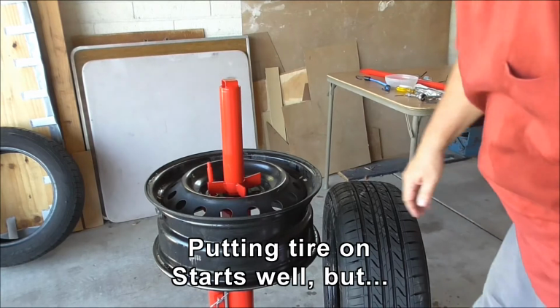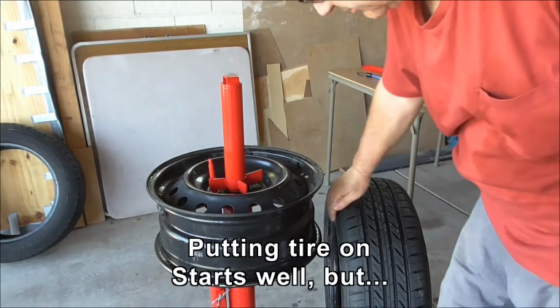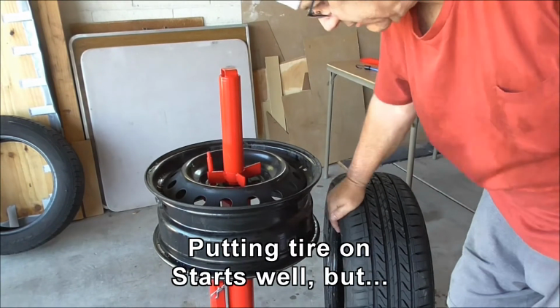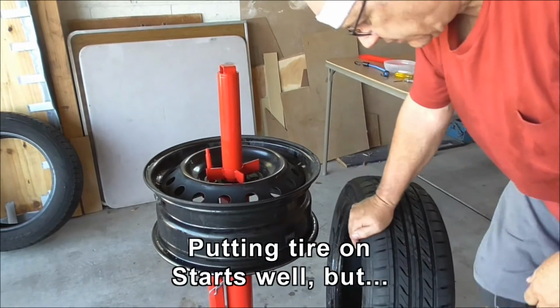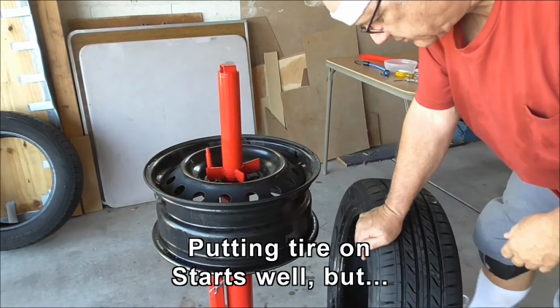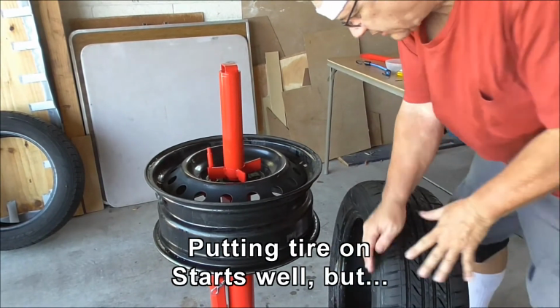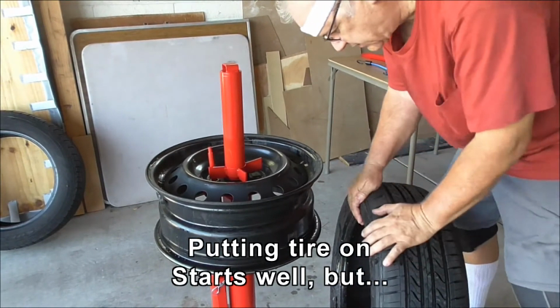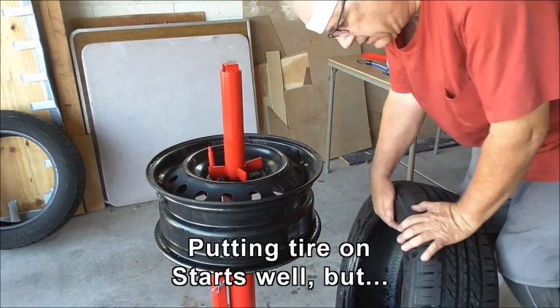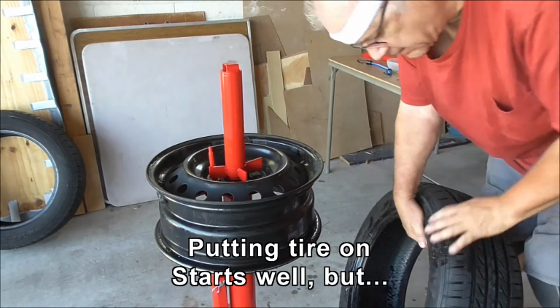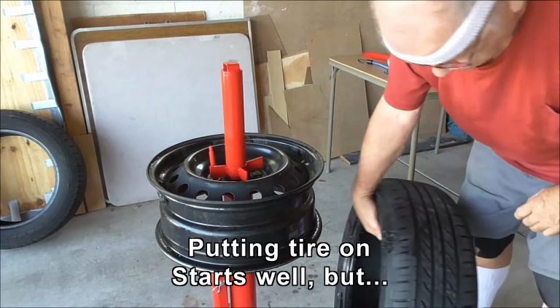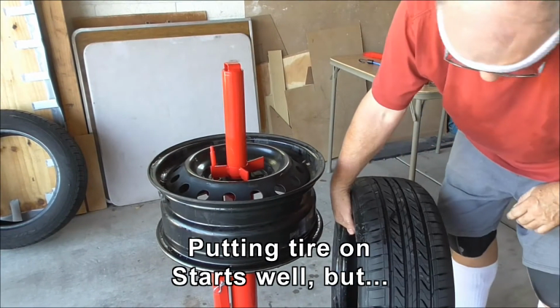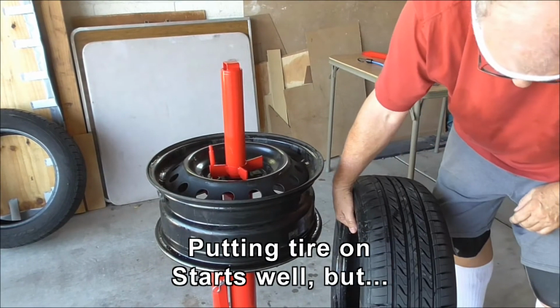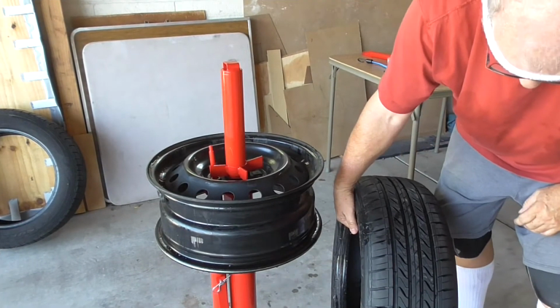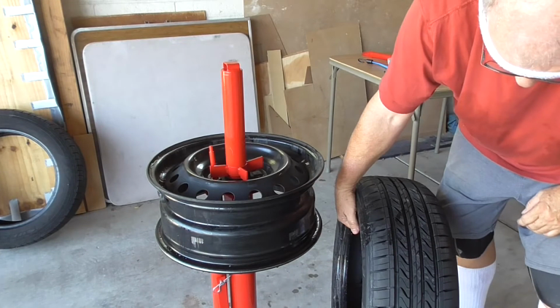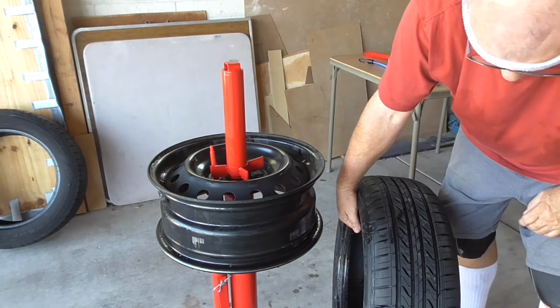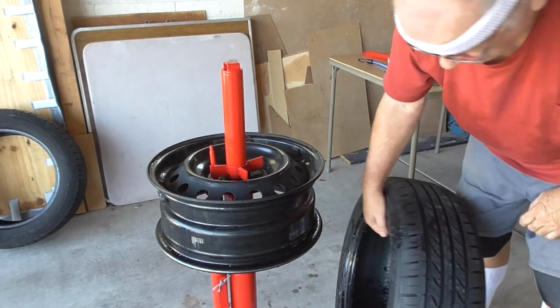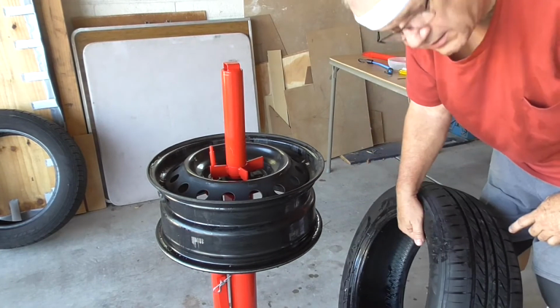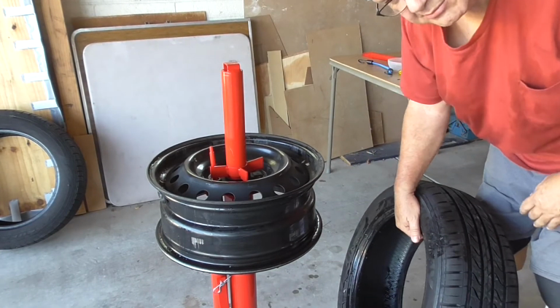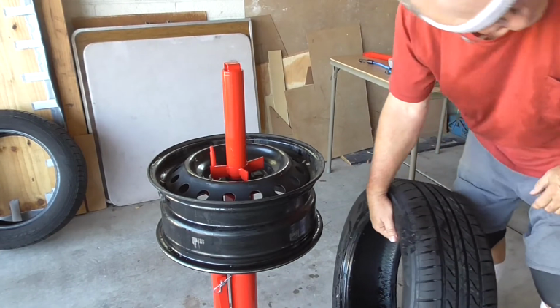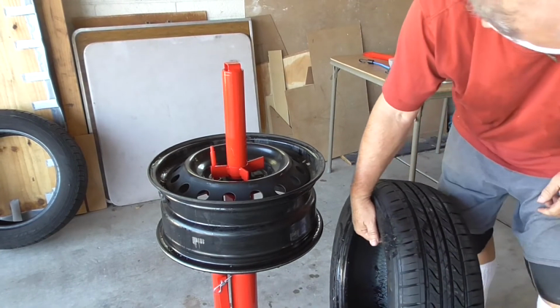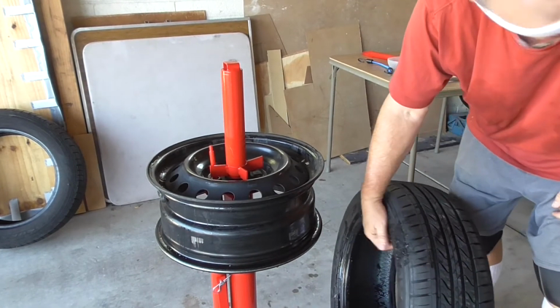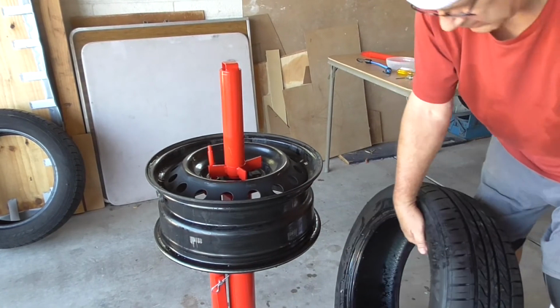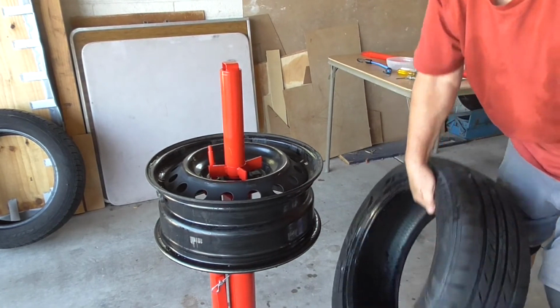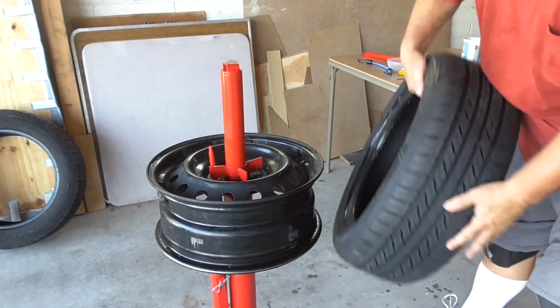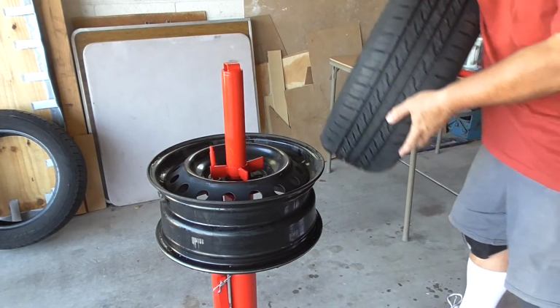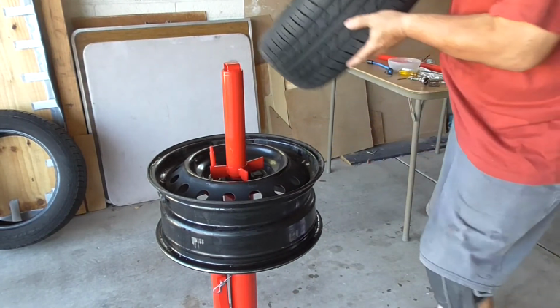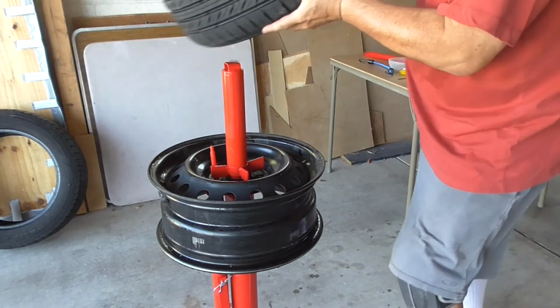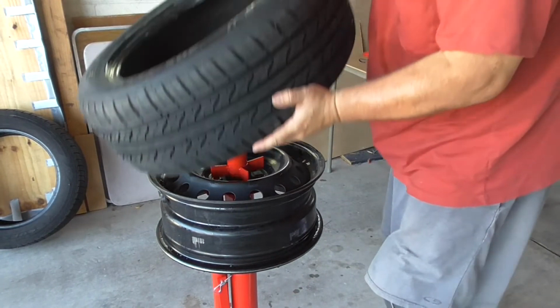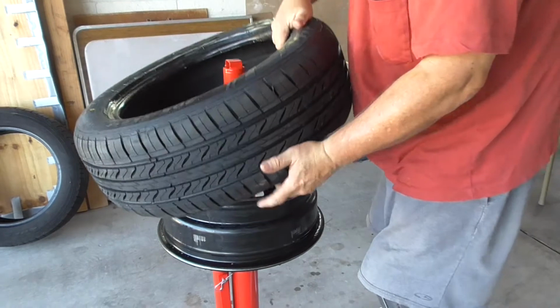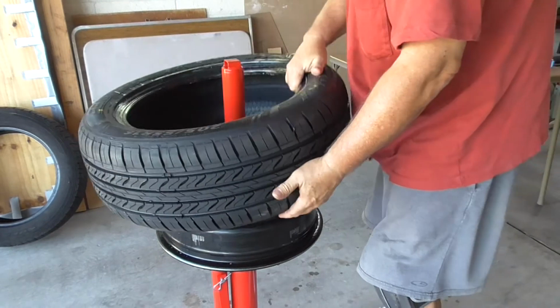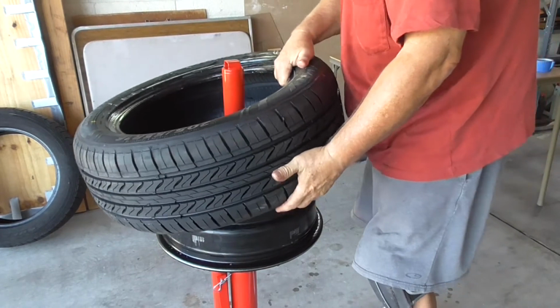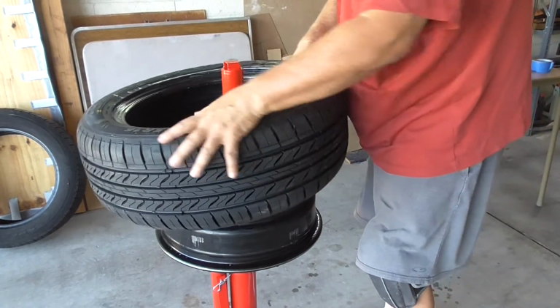This seems to be a unidirectional tyre. It doesn't have an inside-outside. So I'm going to put the yellow dot over by the valve and put this on.